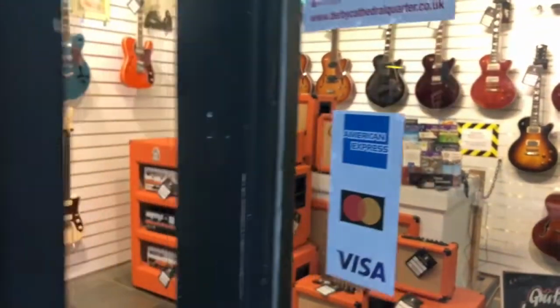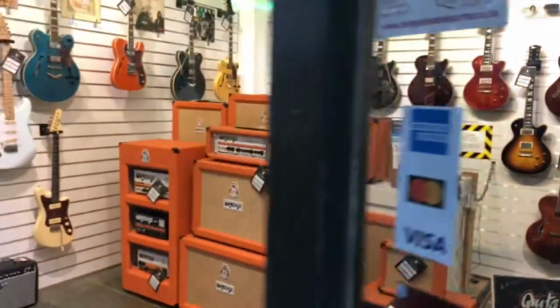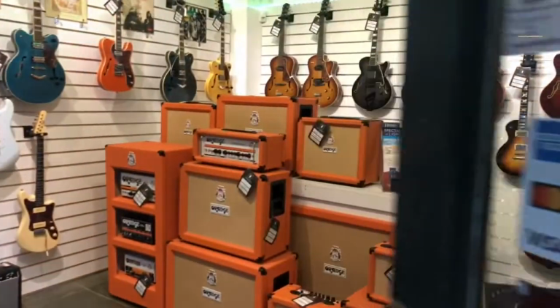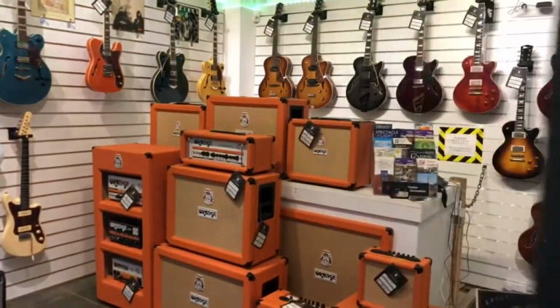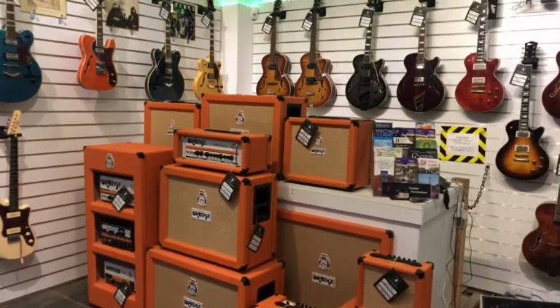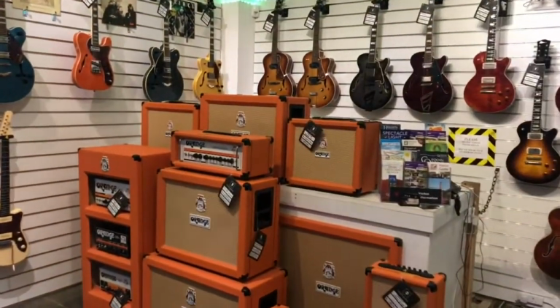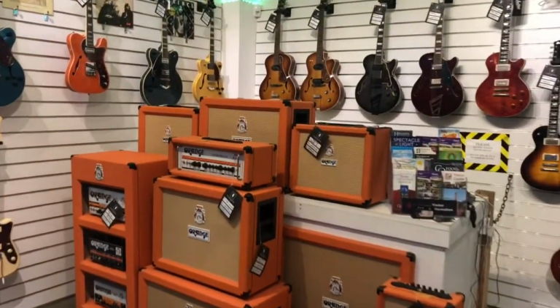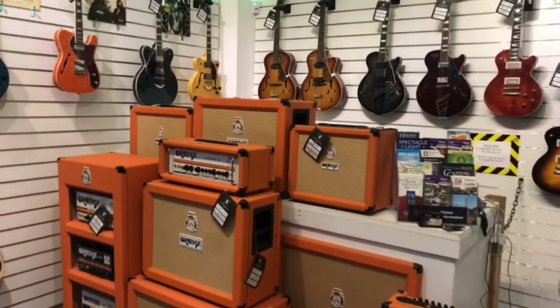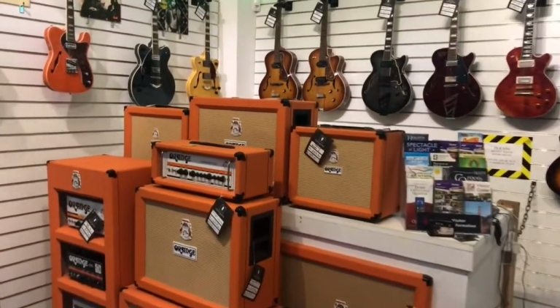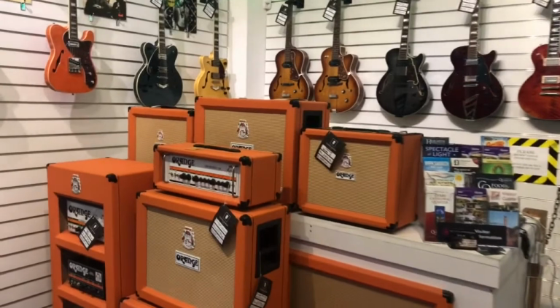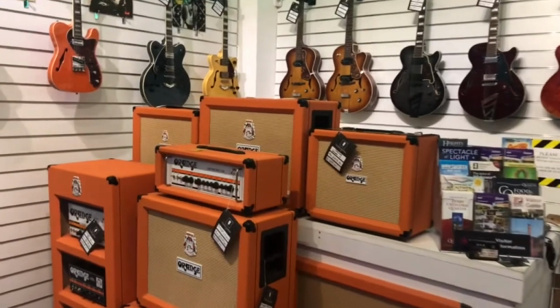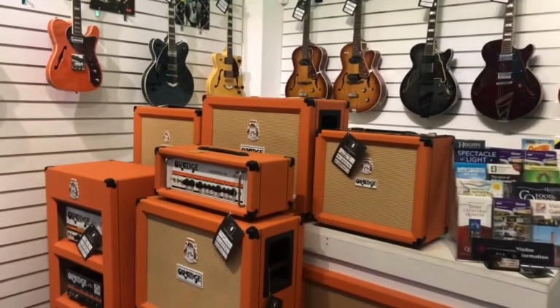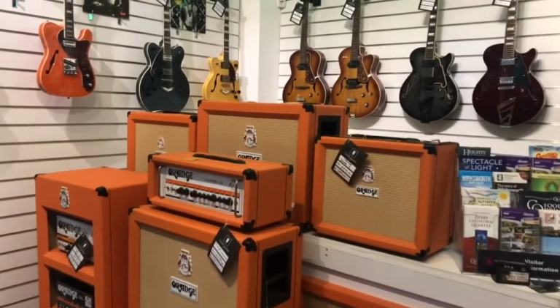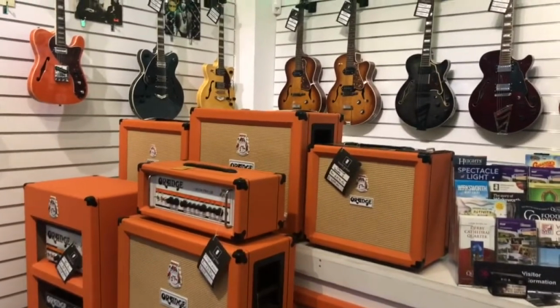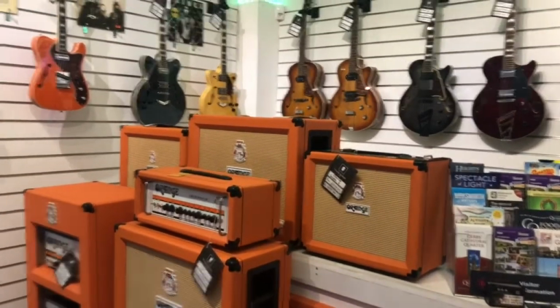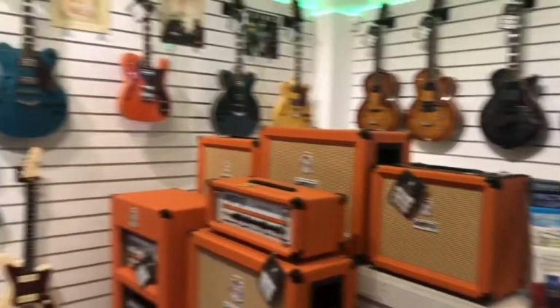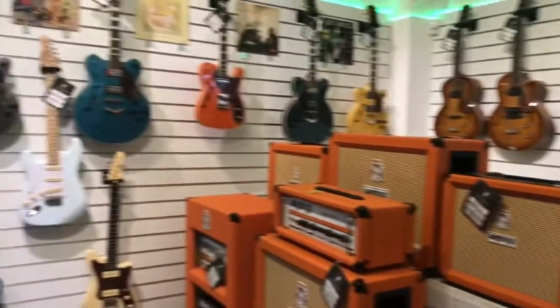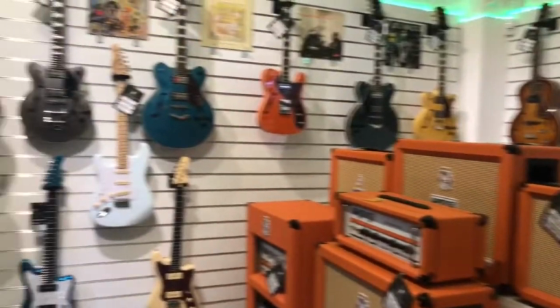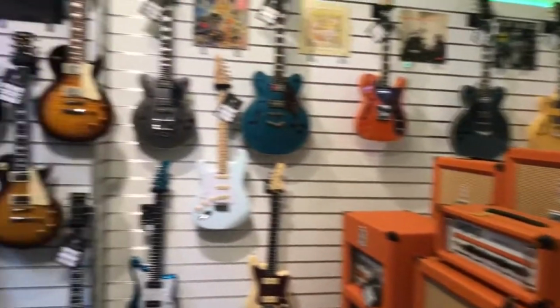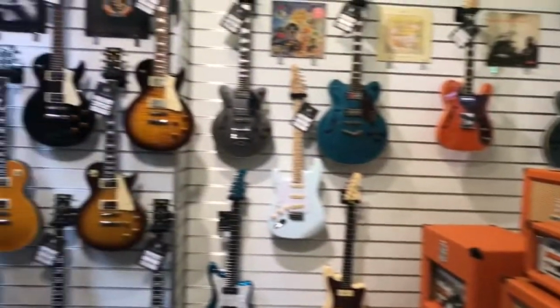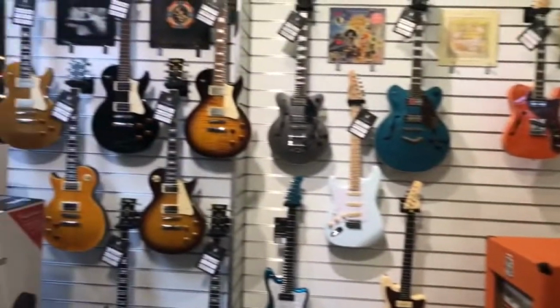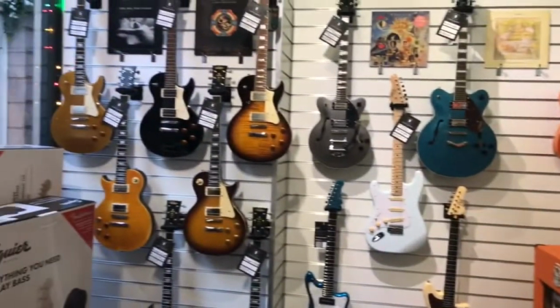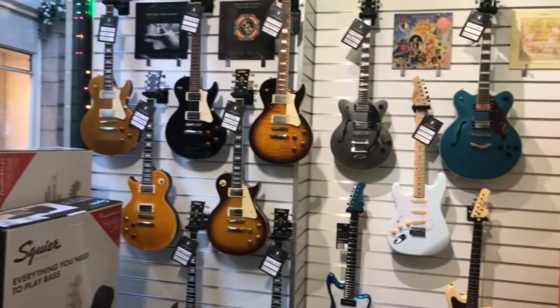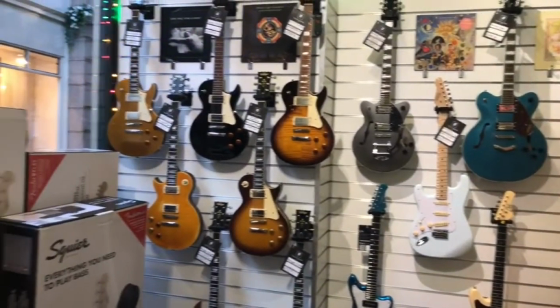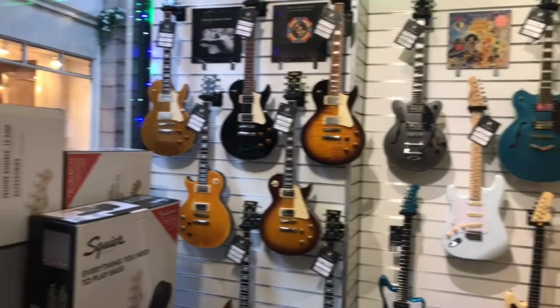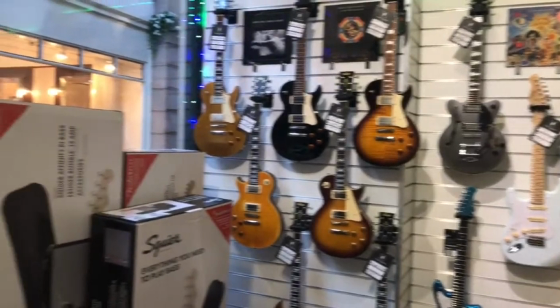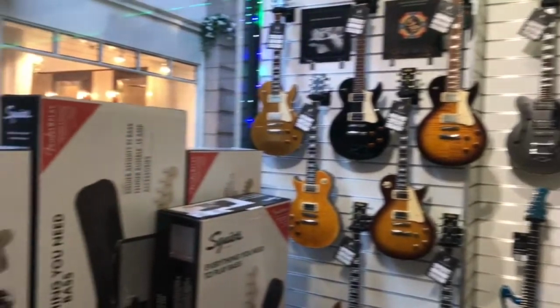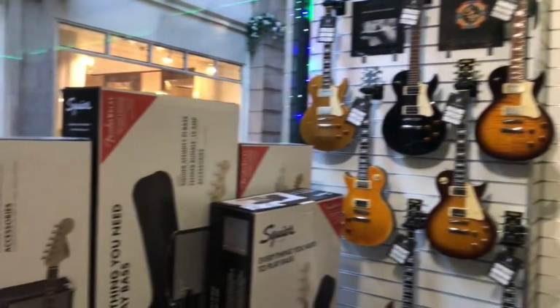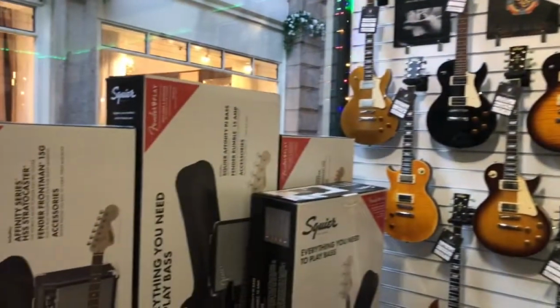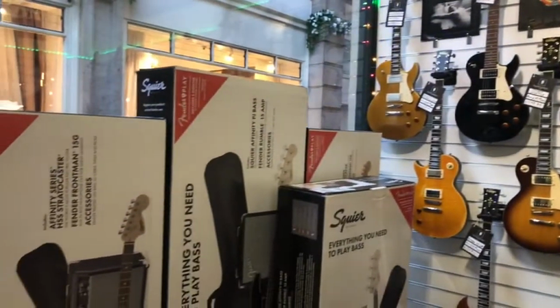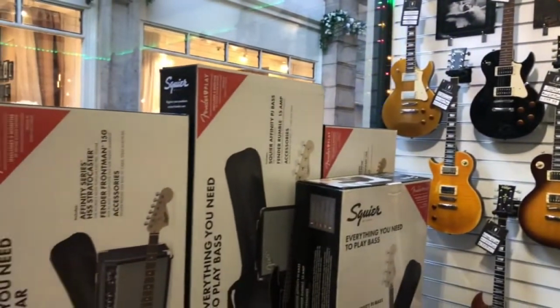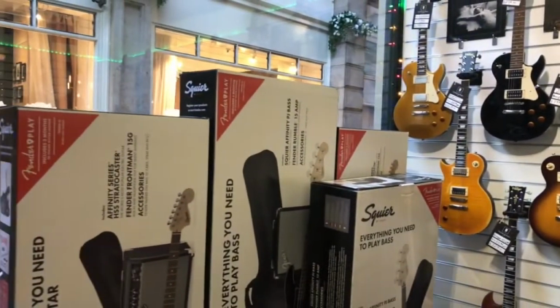As we go through the door we enter into our first of three showrooms. With over 300 guitars in stock there is something here for everyone, from beginners through to professionals and high-end collectors.